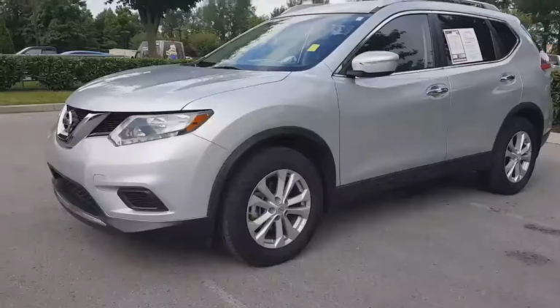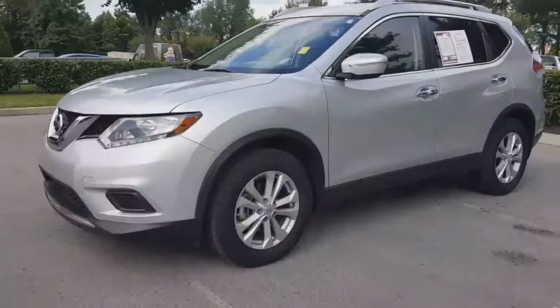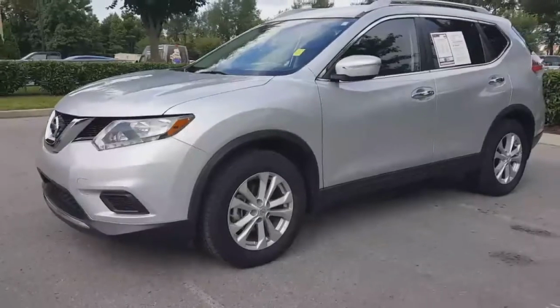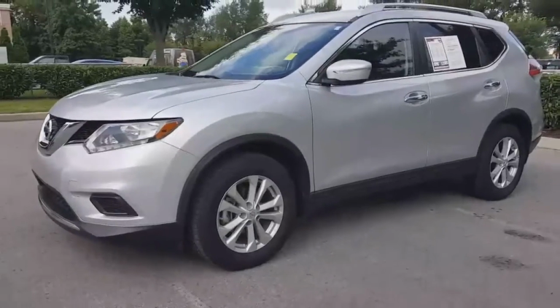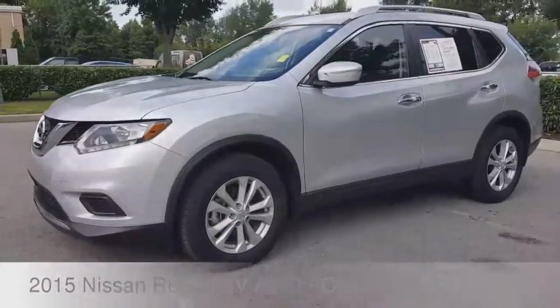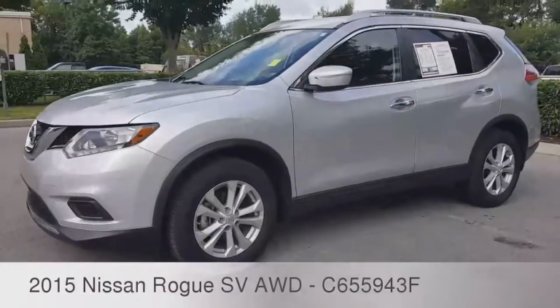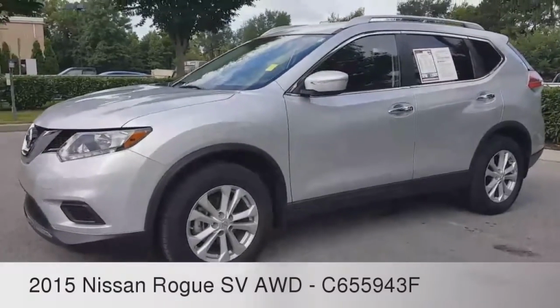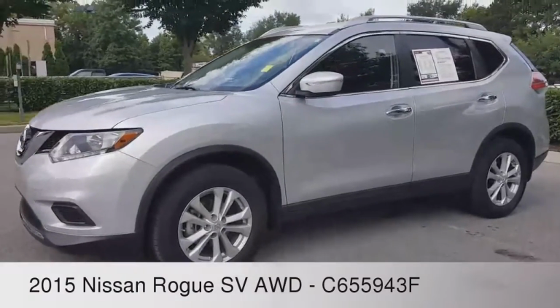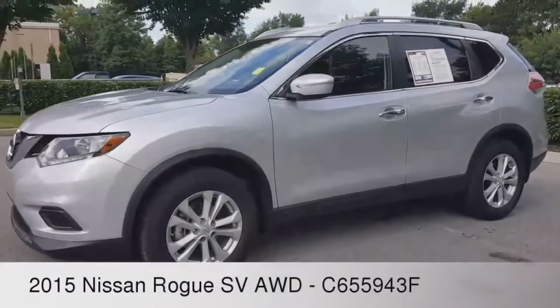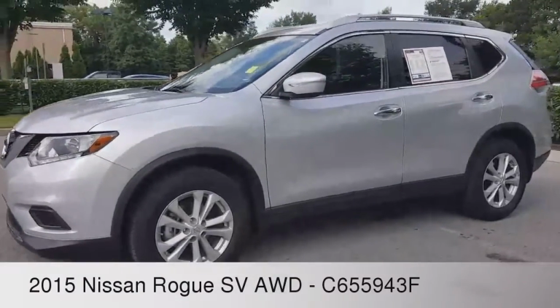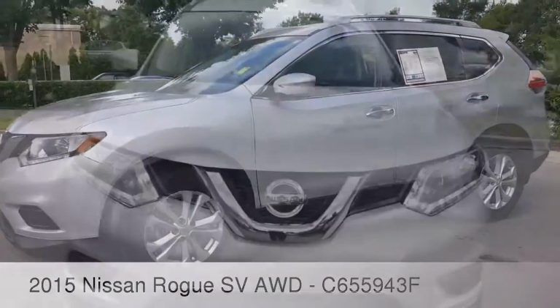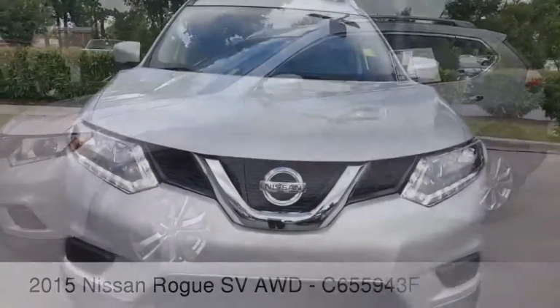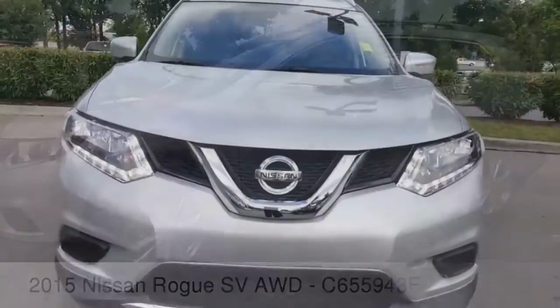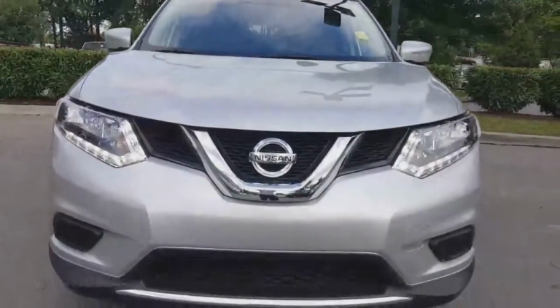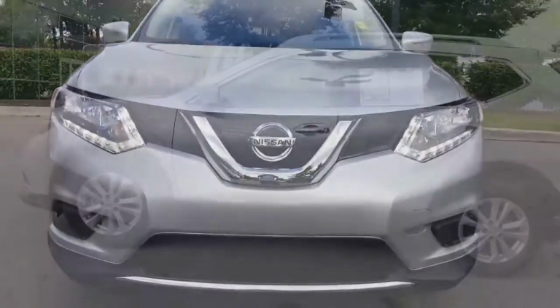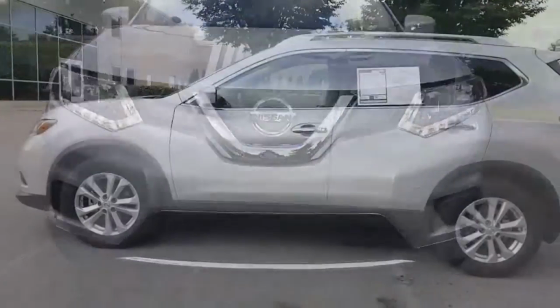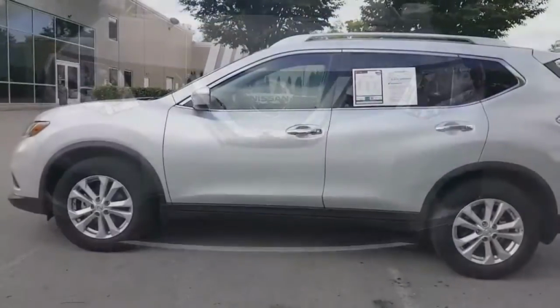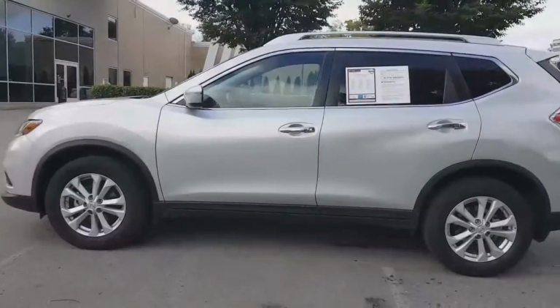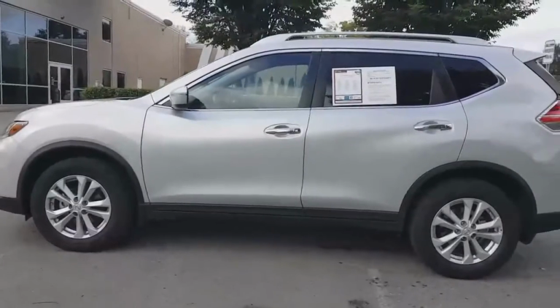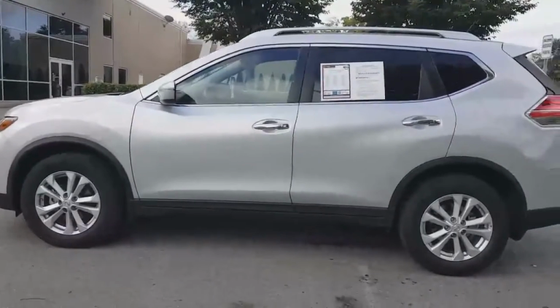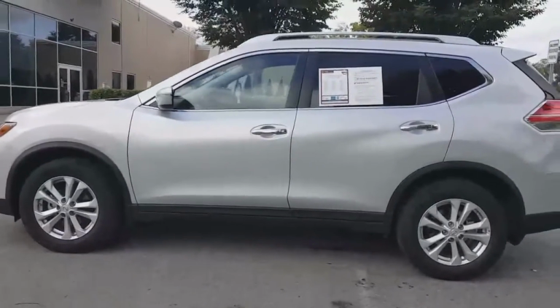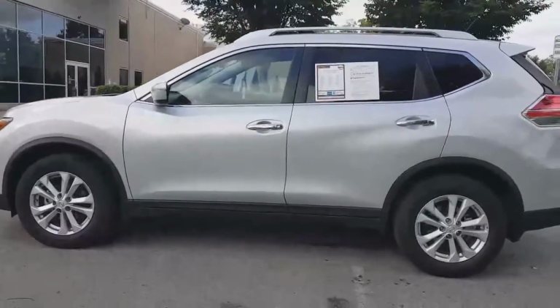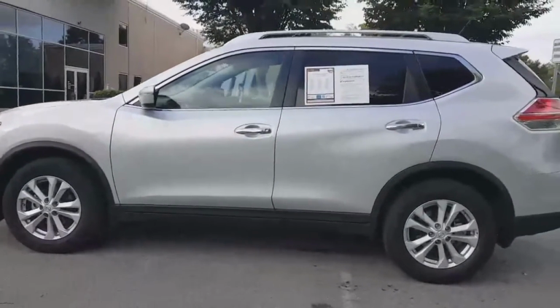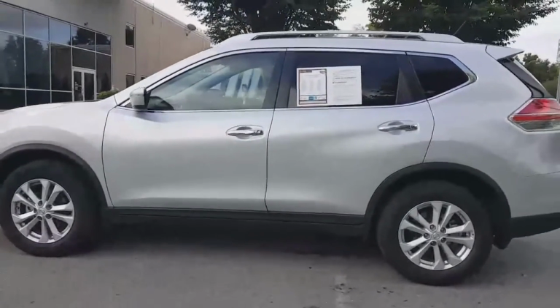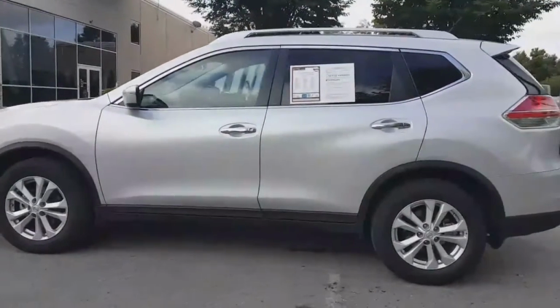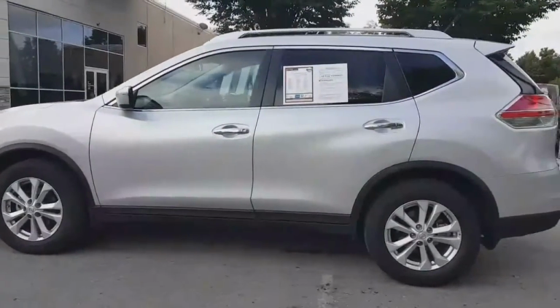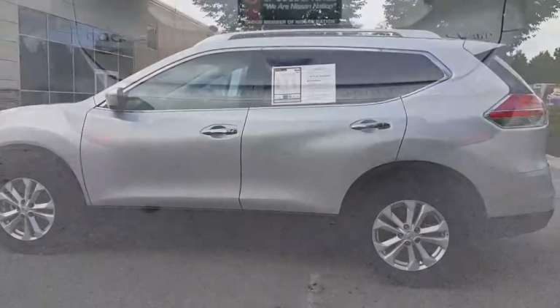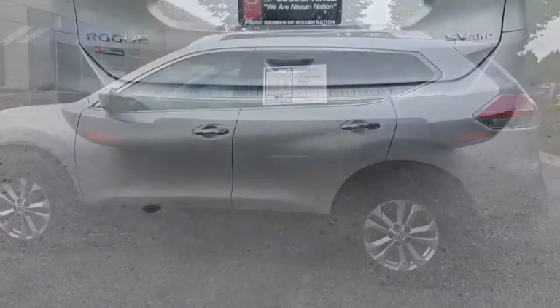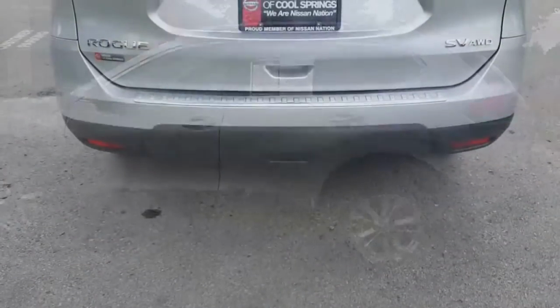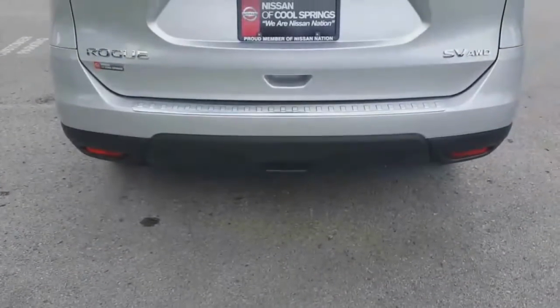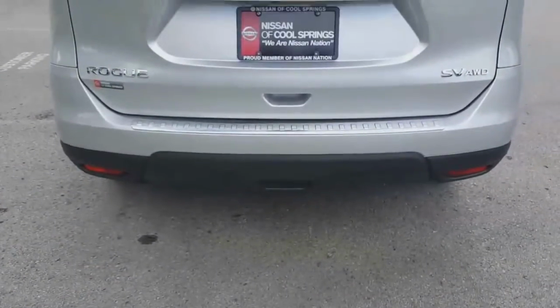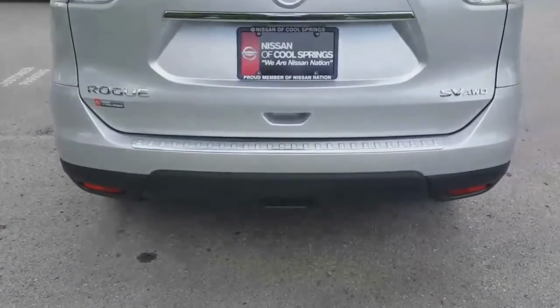Hello there, thanks for stopping in. Today we're taking a look at this Nissan Certified Pre-Owned 2015 Rogue SV All-Wheel Drive Edition.